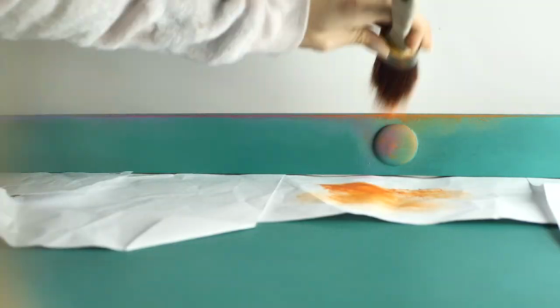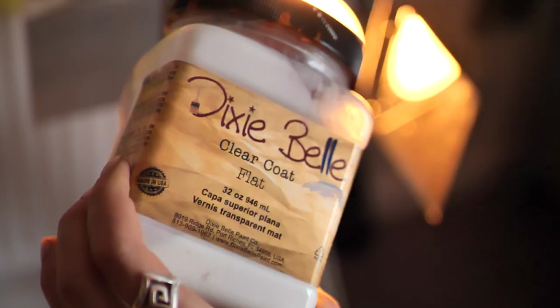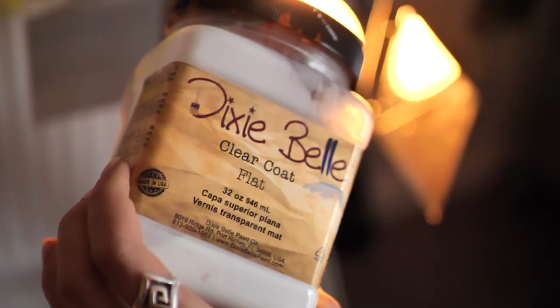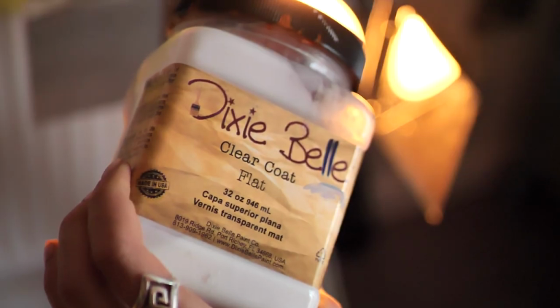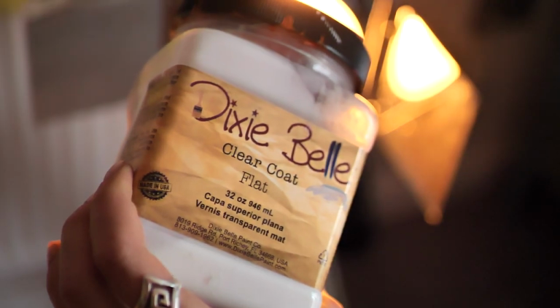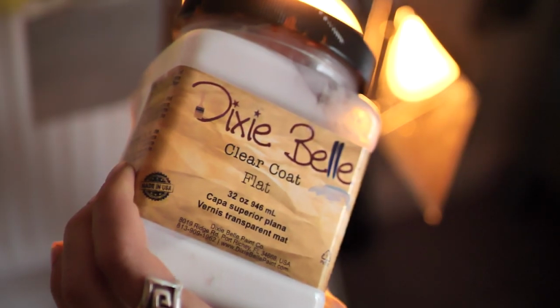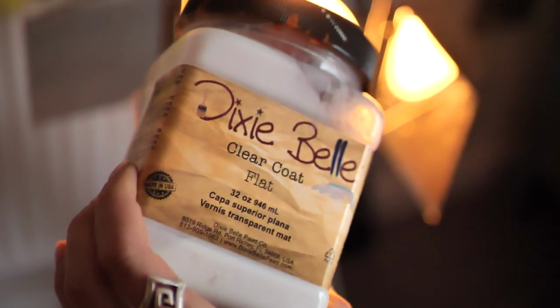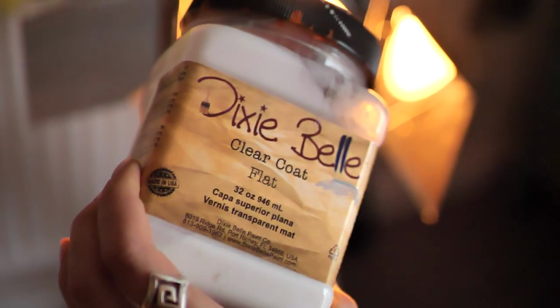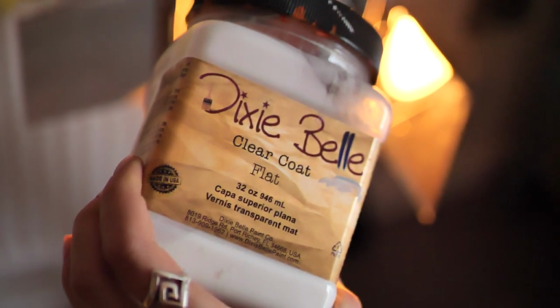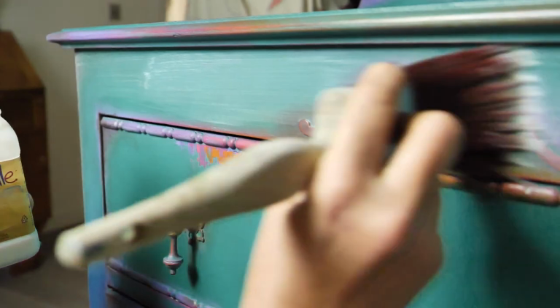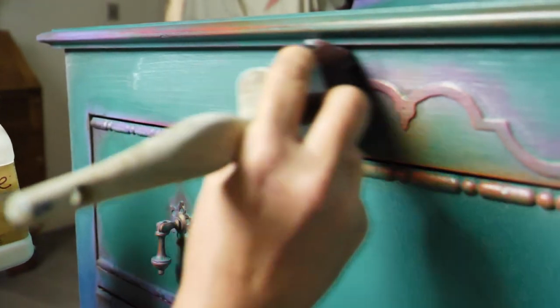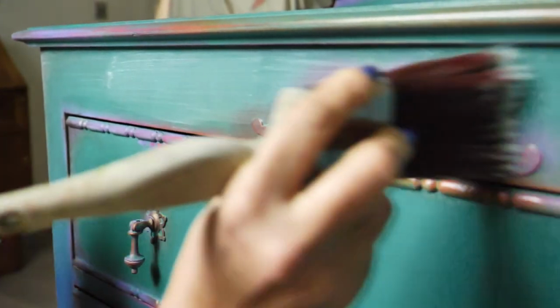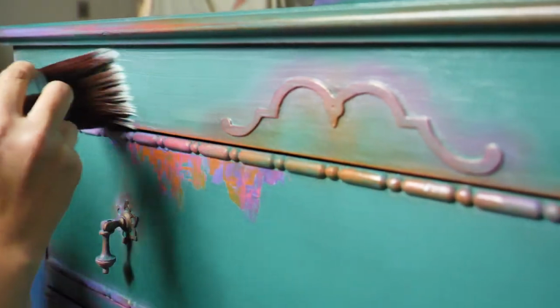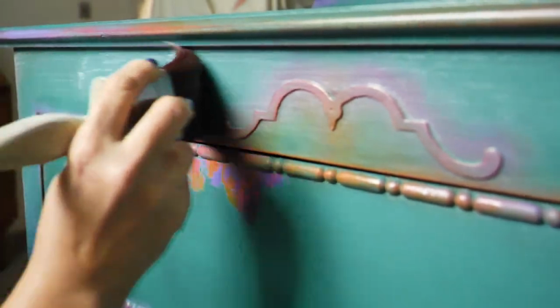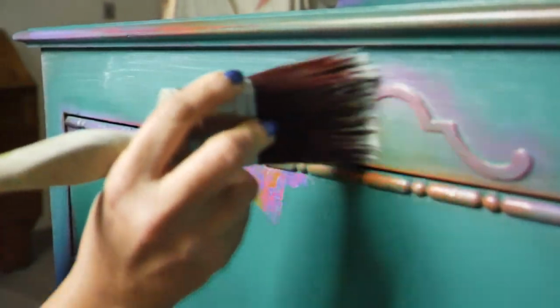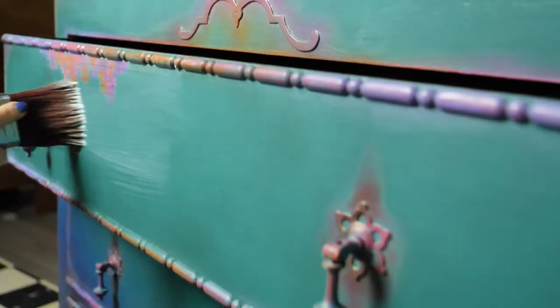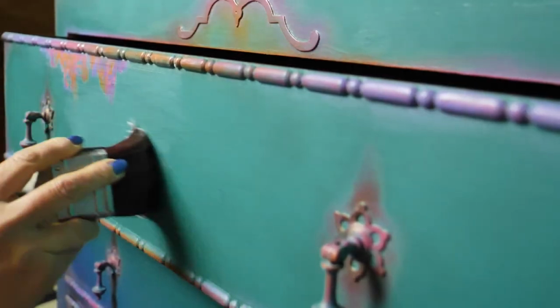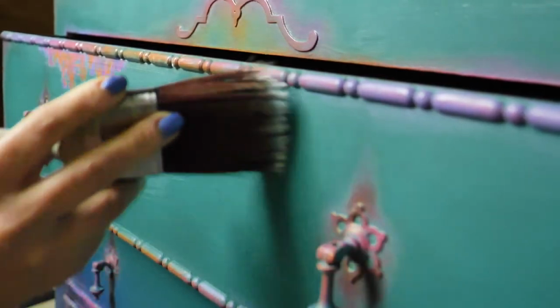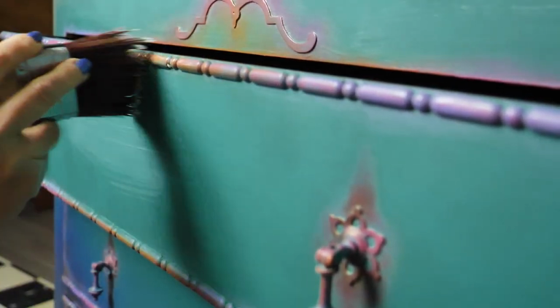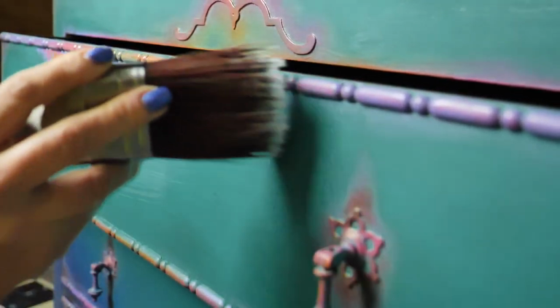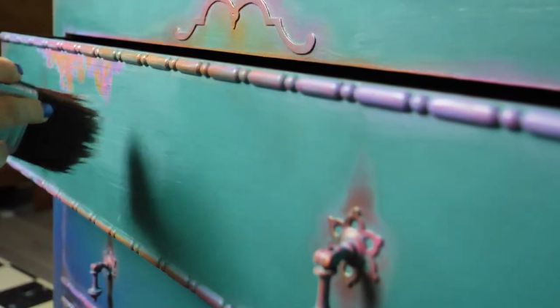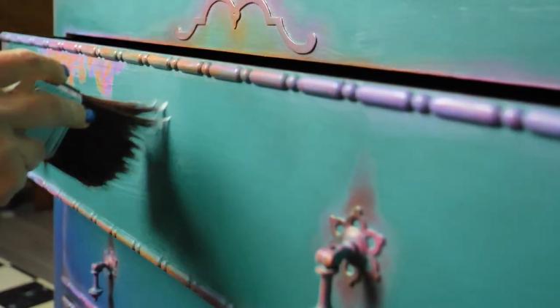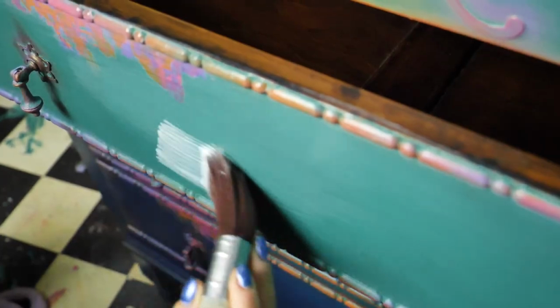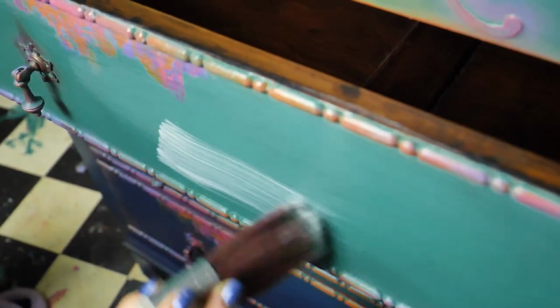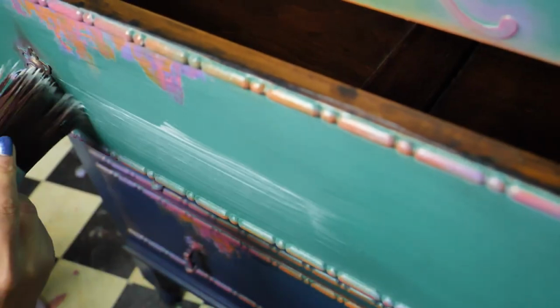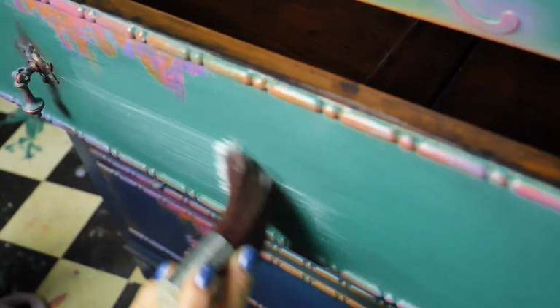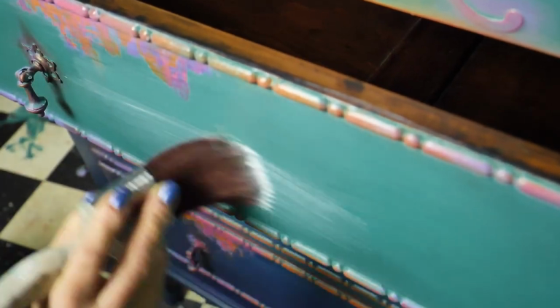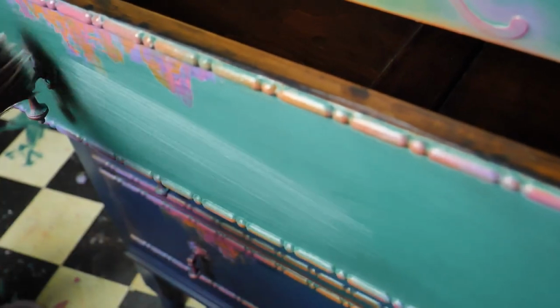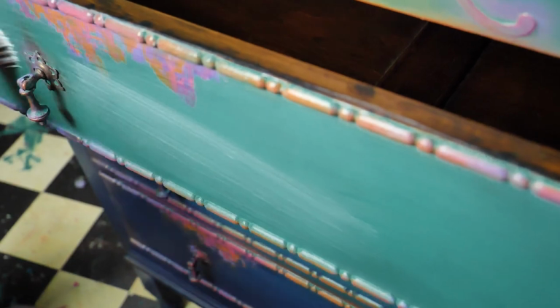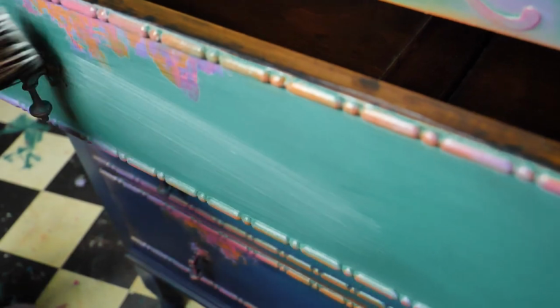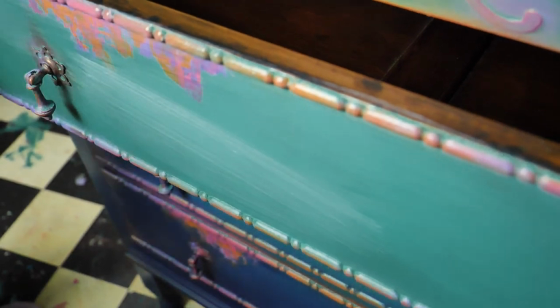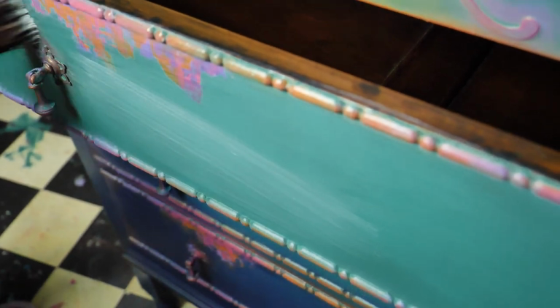I sealed the piece with three layers of flat clear coat, letting each one dry for about two hours. And this is the final result.